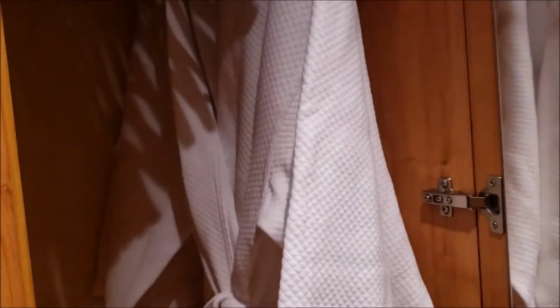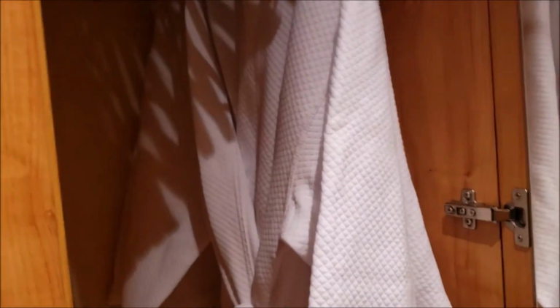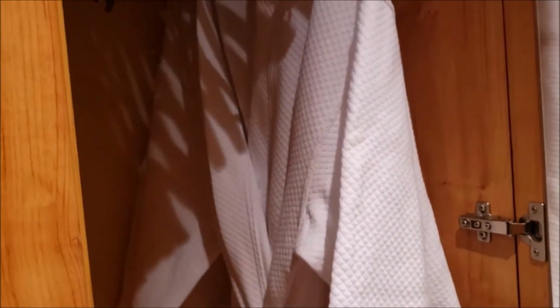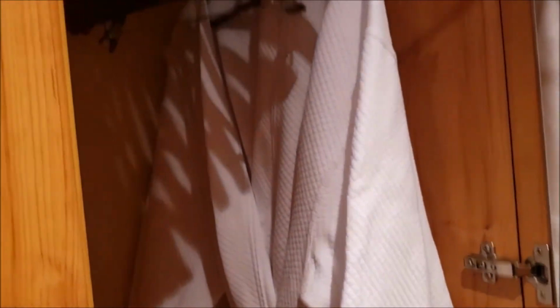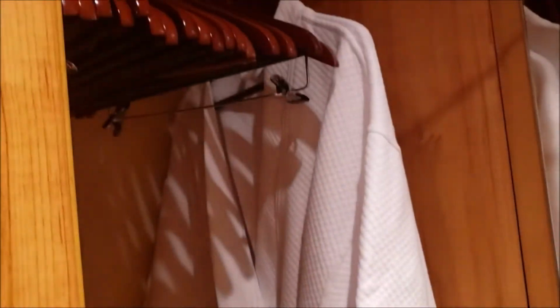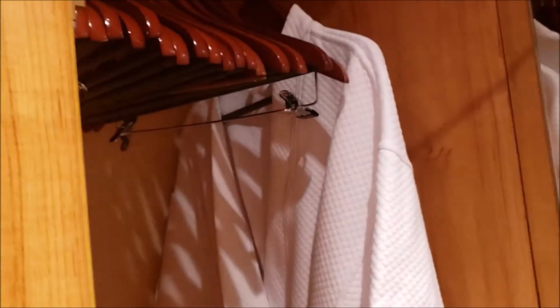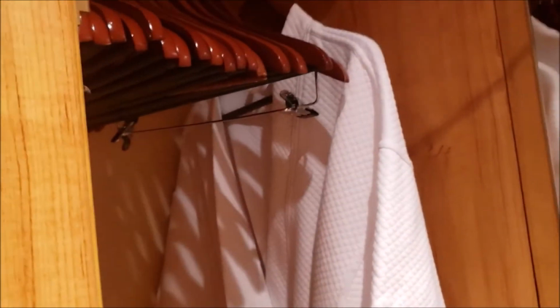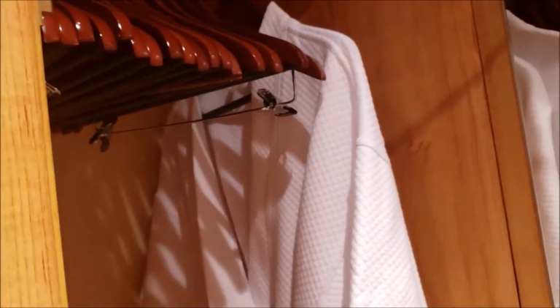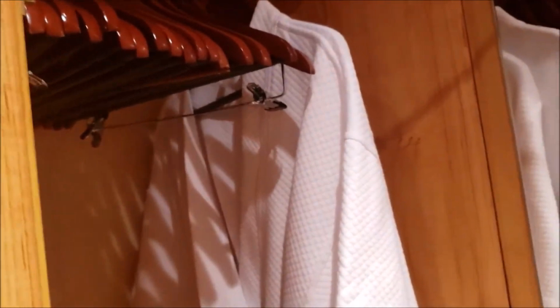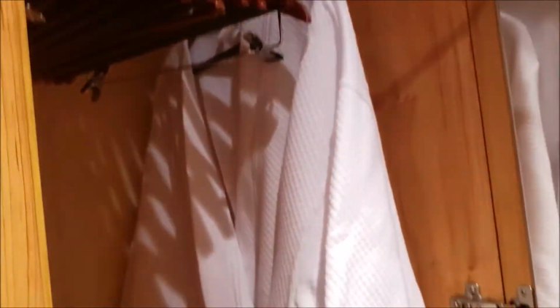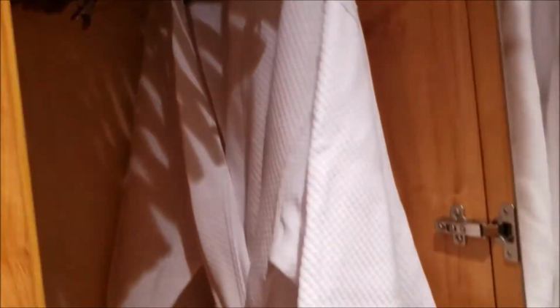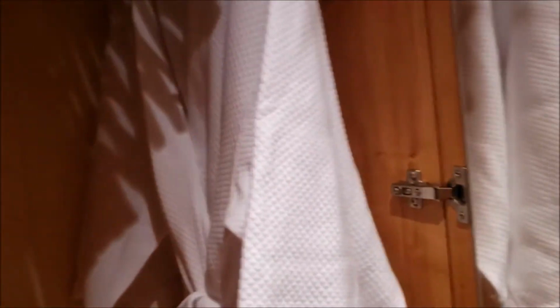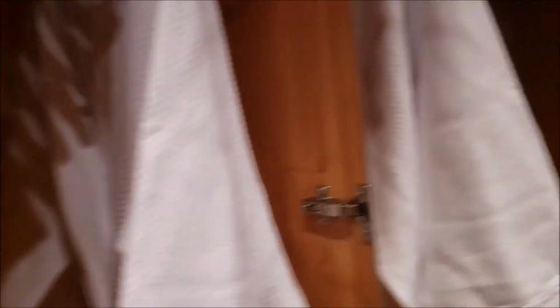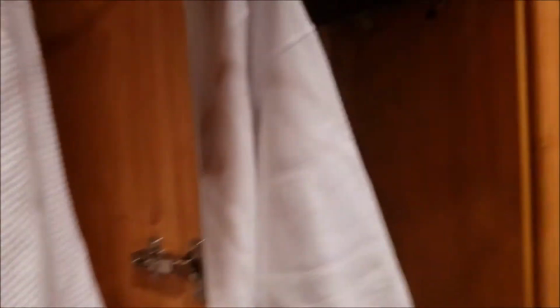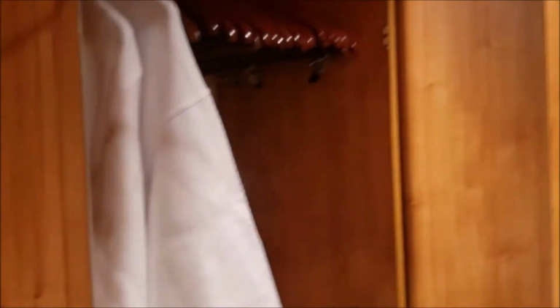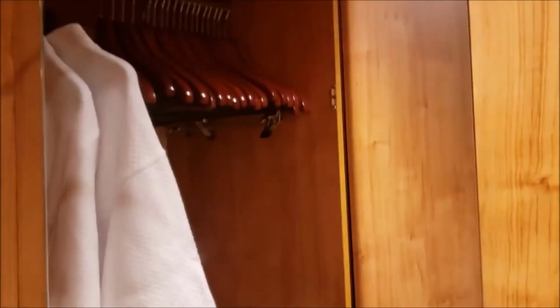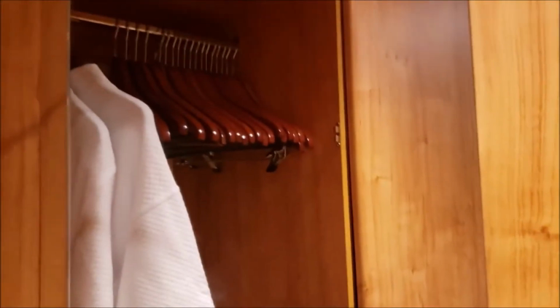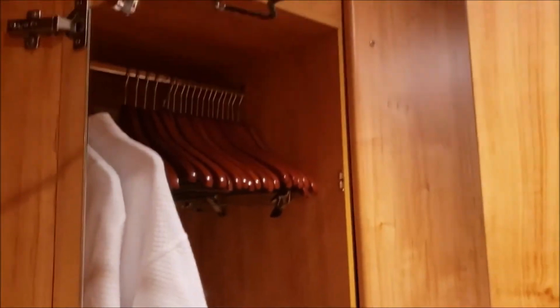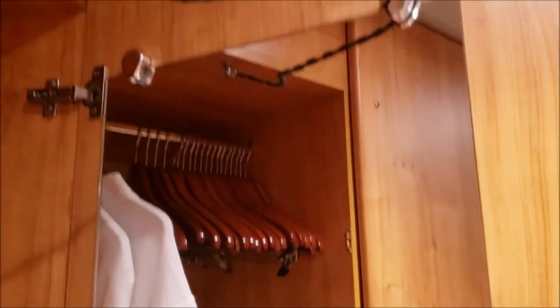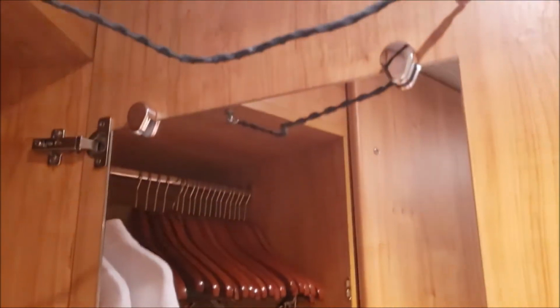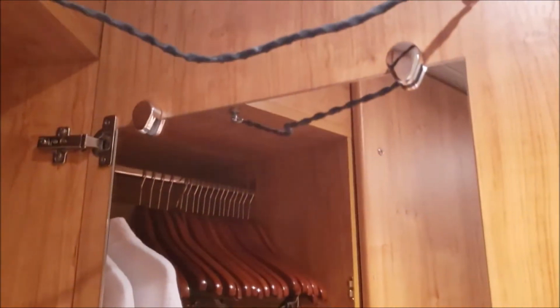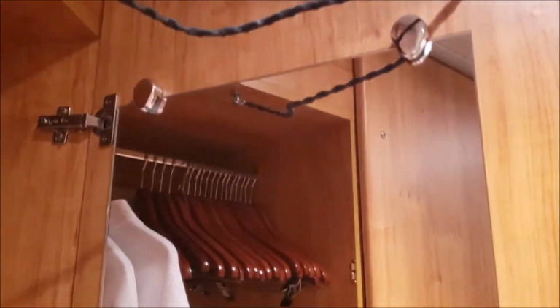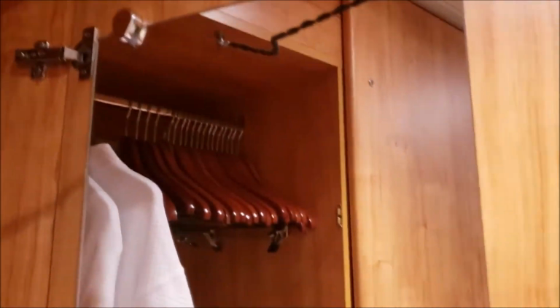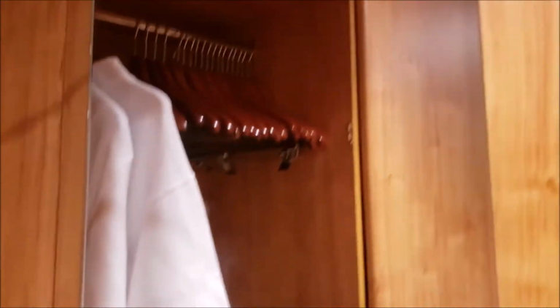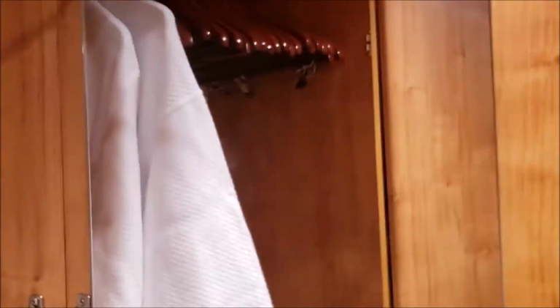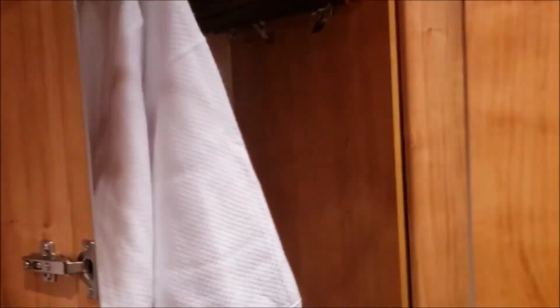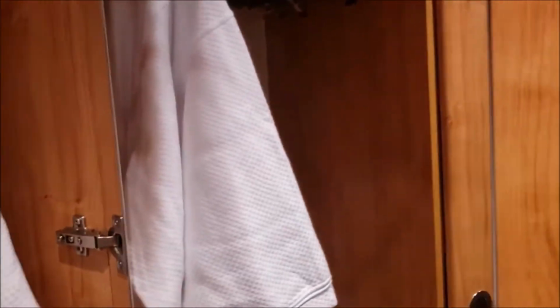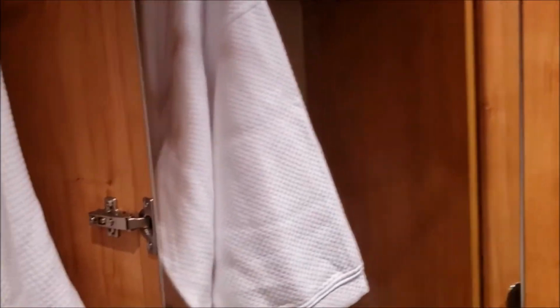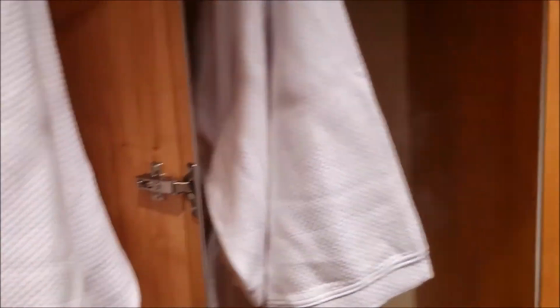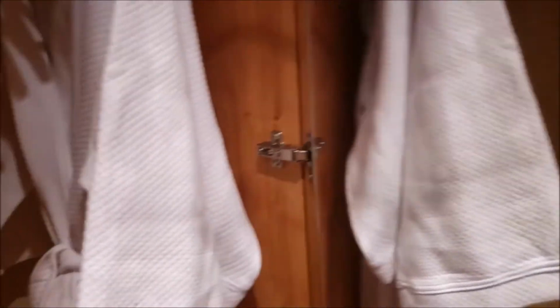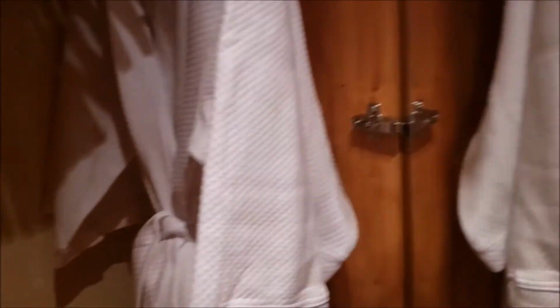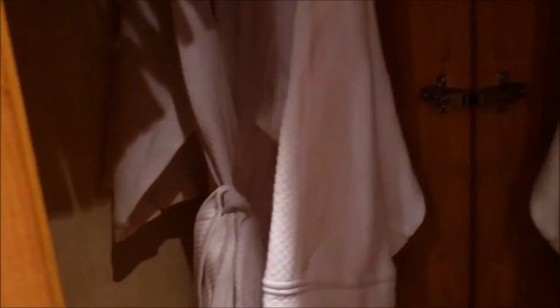Bathrobes are not usually here, so don't expect to see bathrobes in your room. But on the plus side, there is a mirror on the inside which provides a full-length mirror for you to get ready.